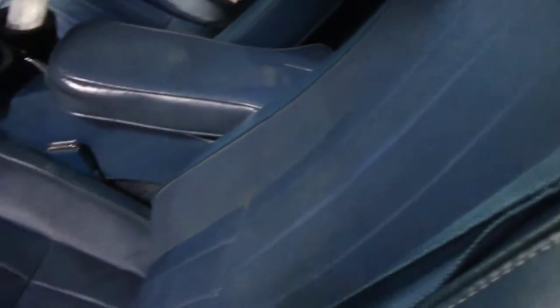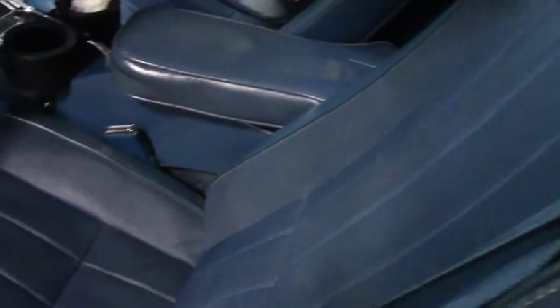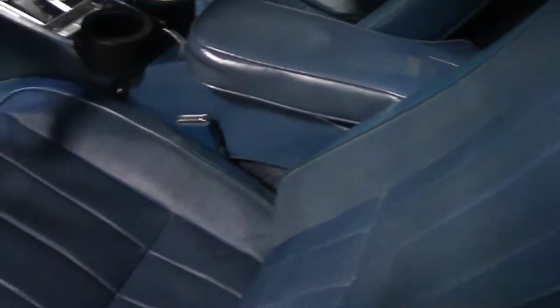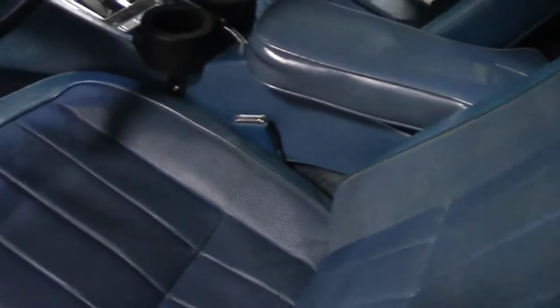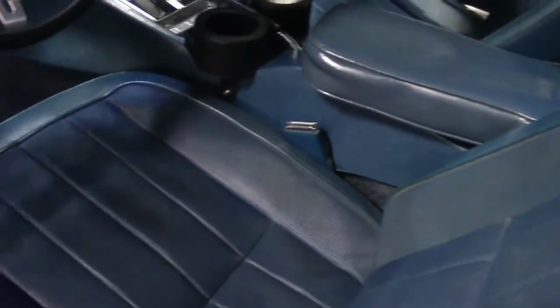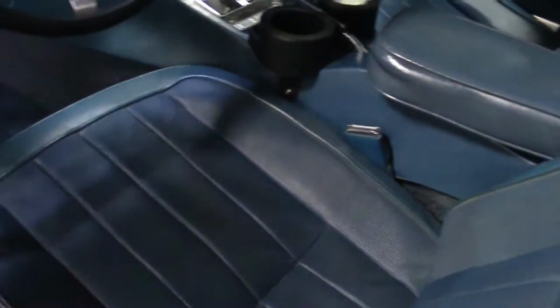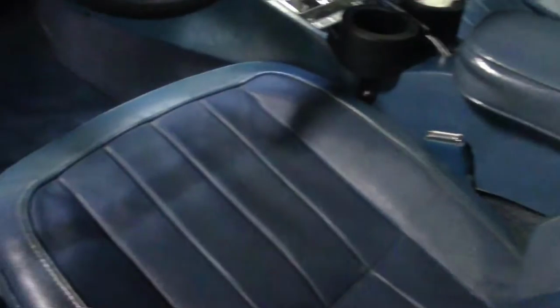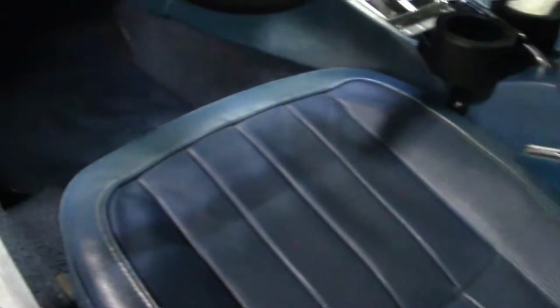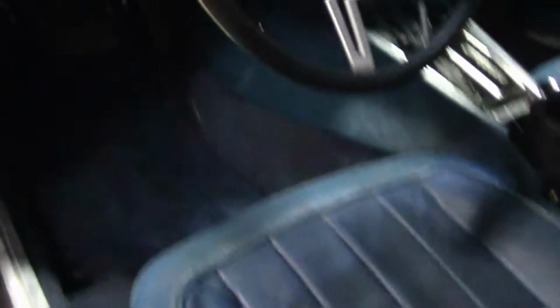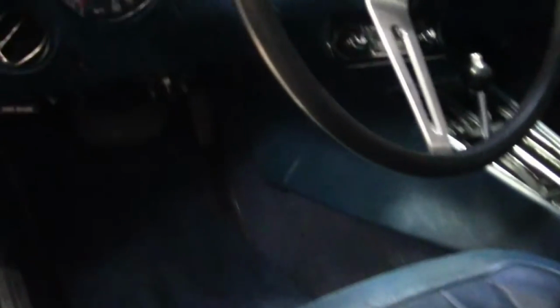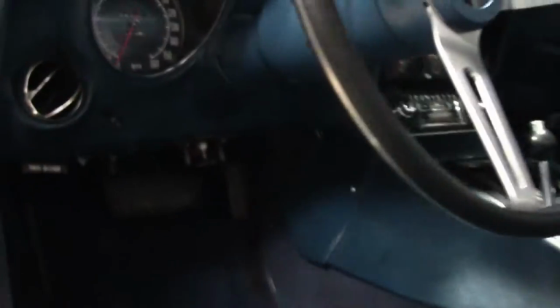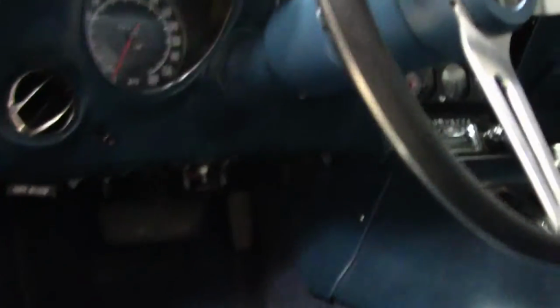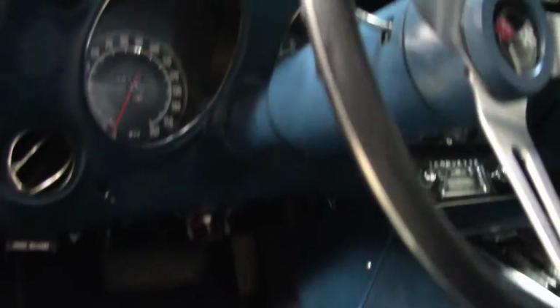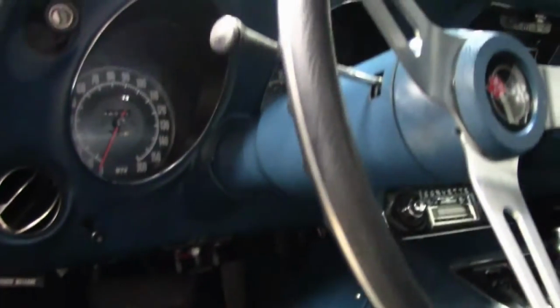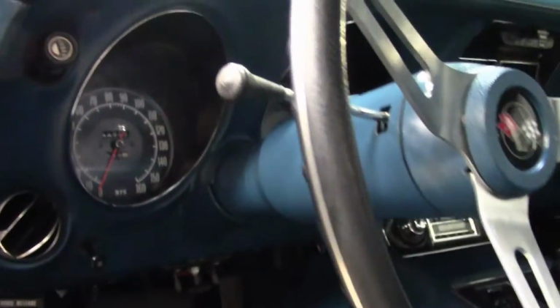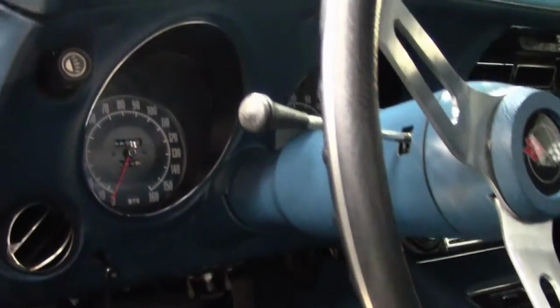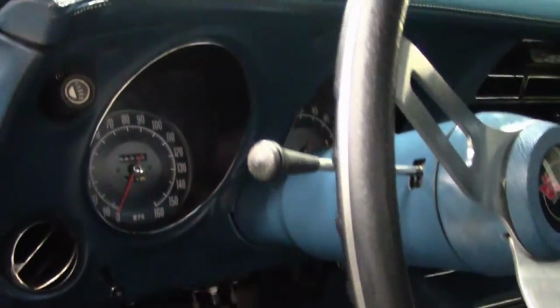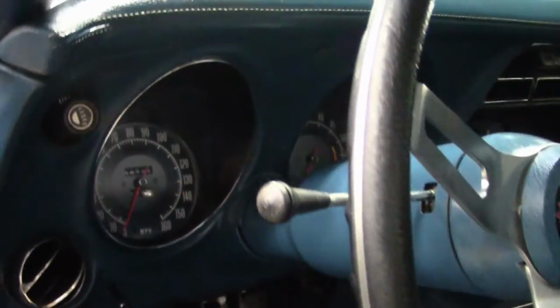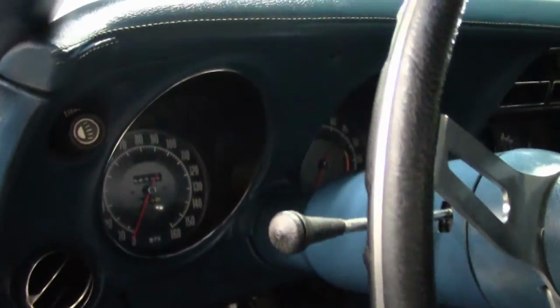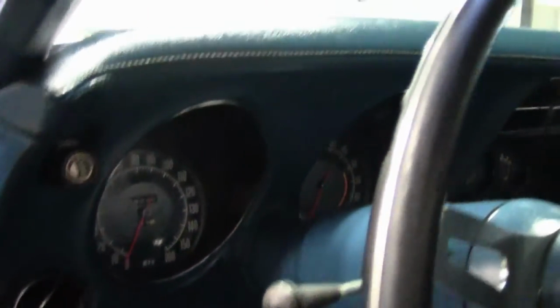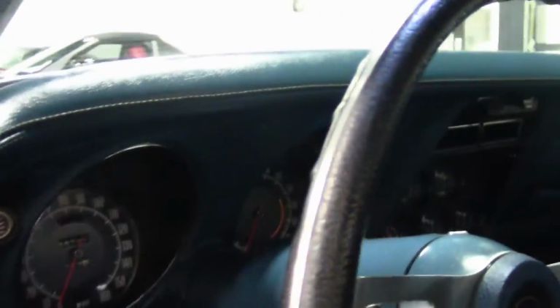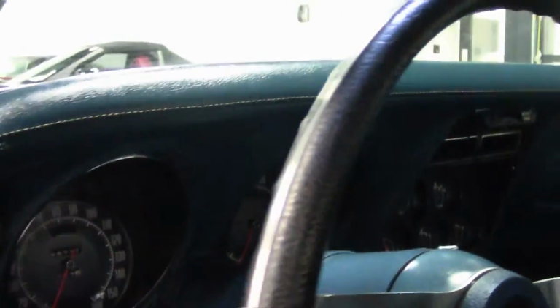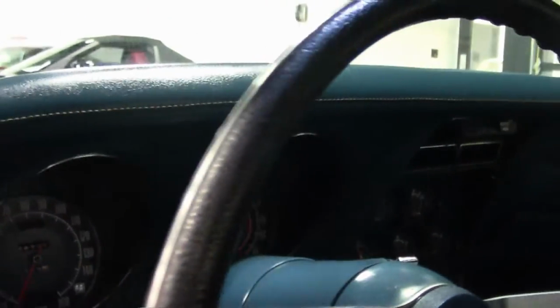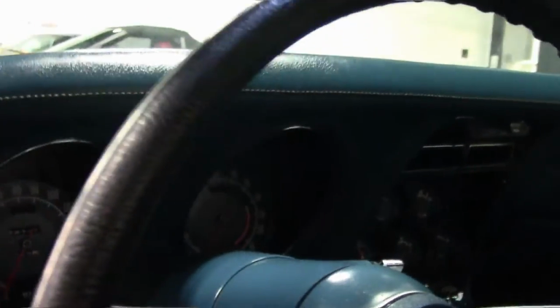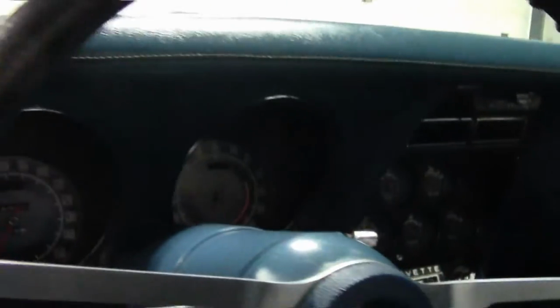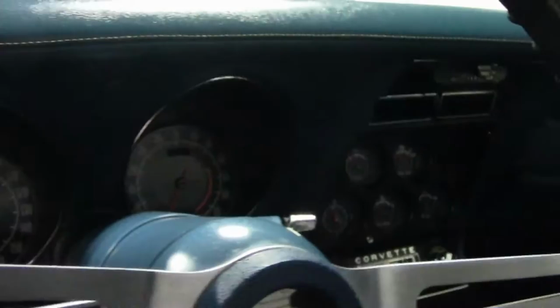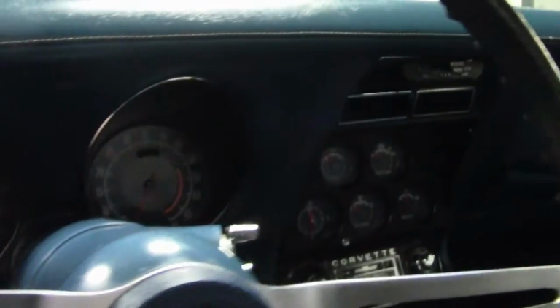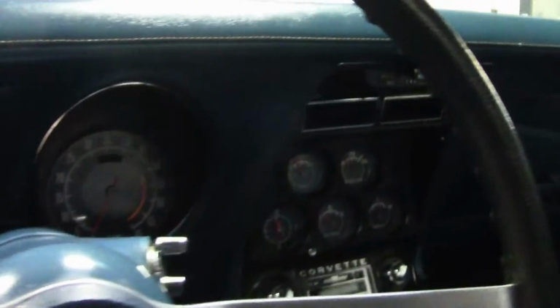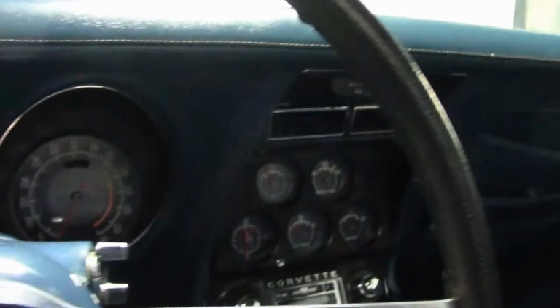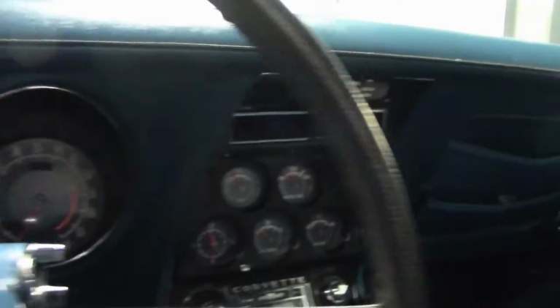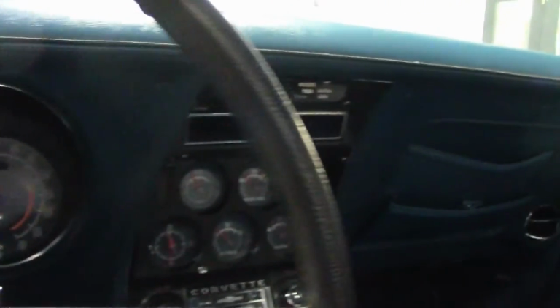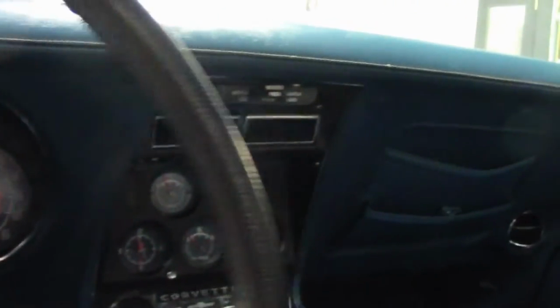All the way up until 1972, not only is this a T-top car, but it also has the feature that the rear window will come out as well.